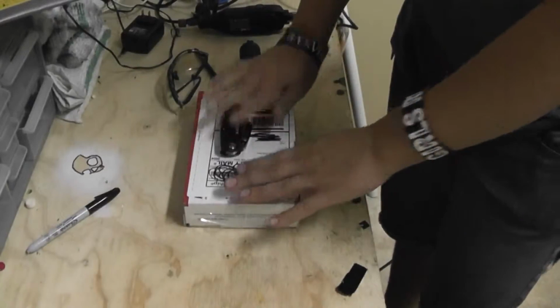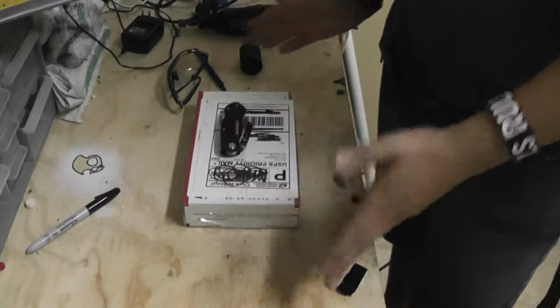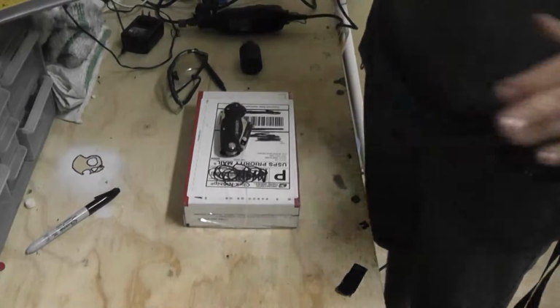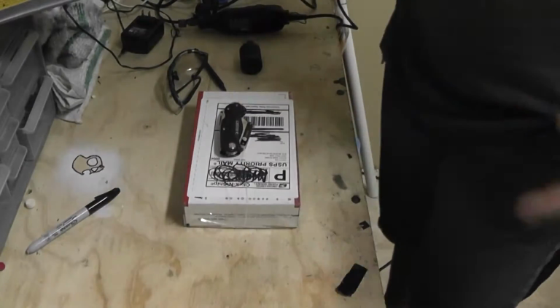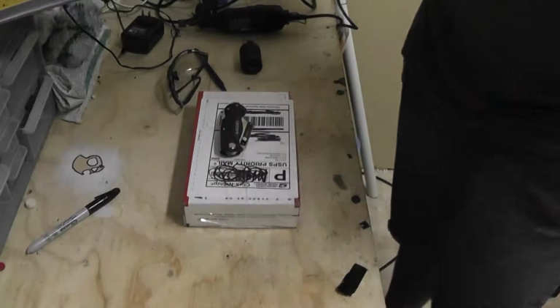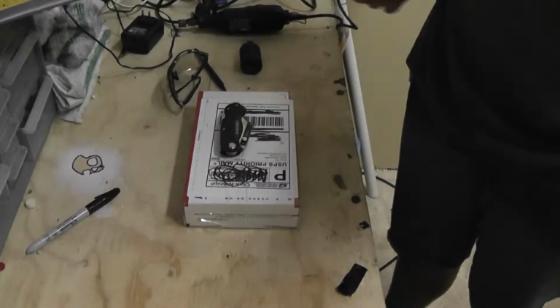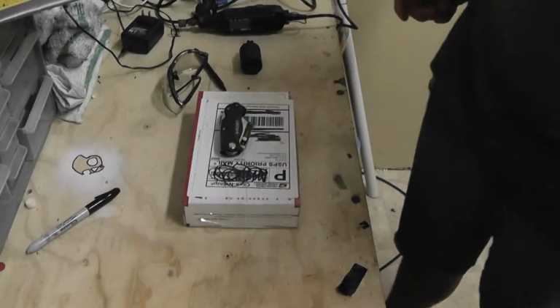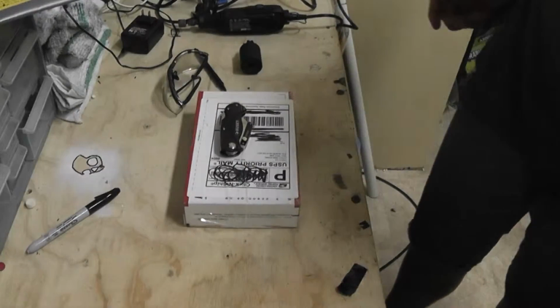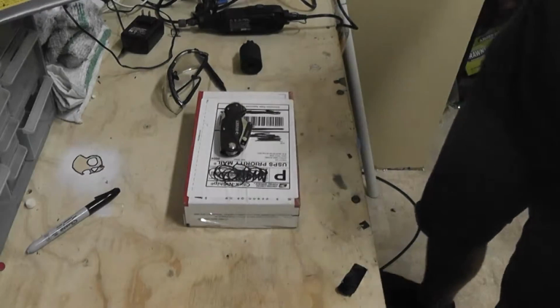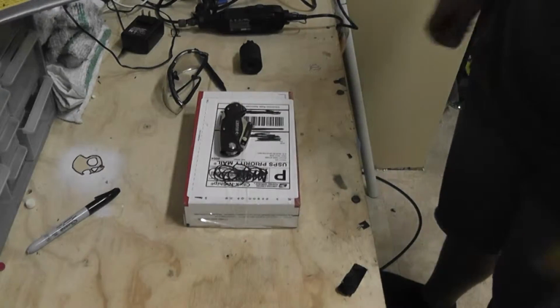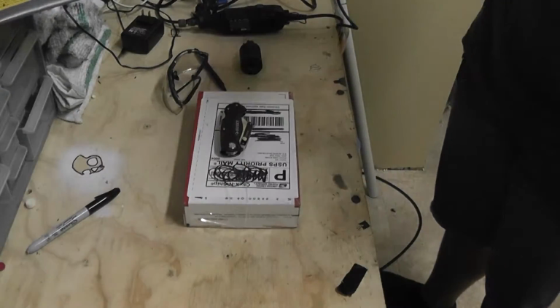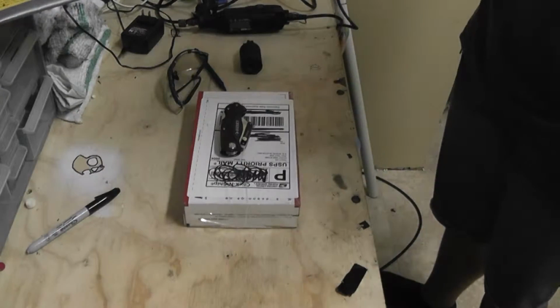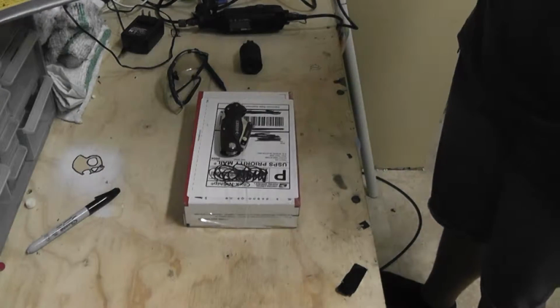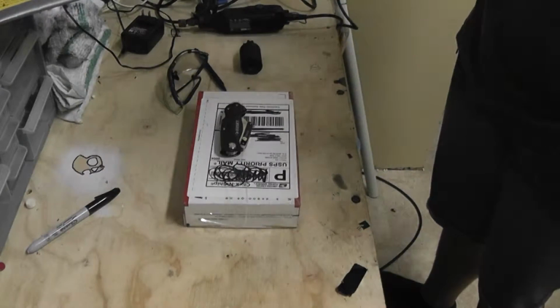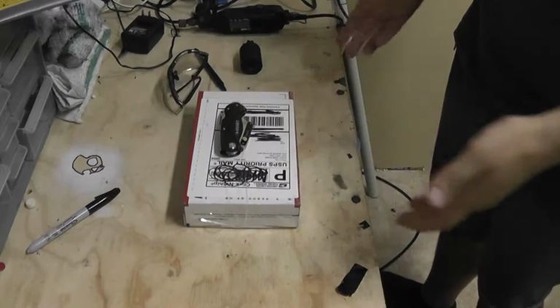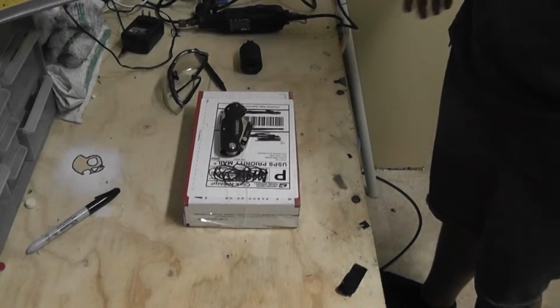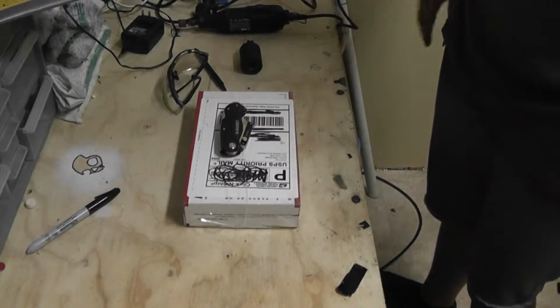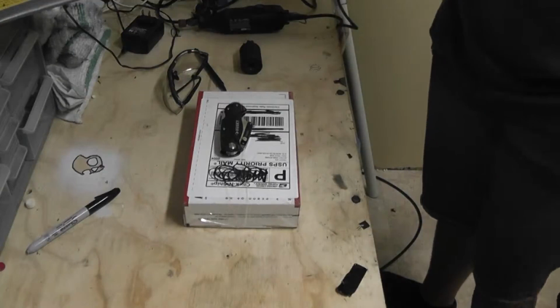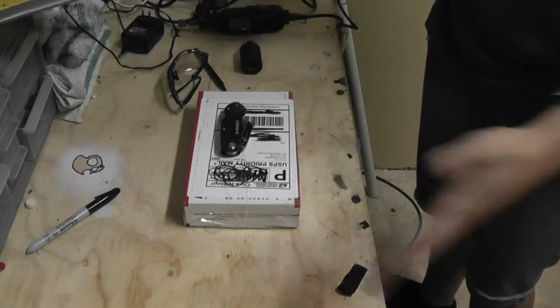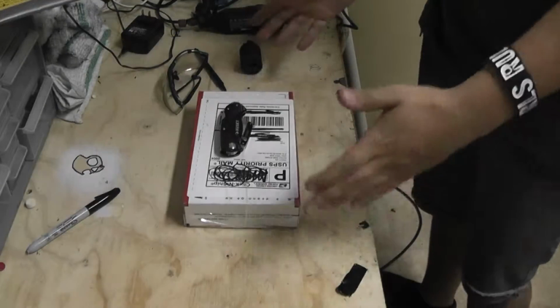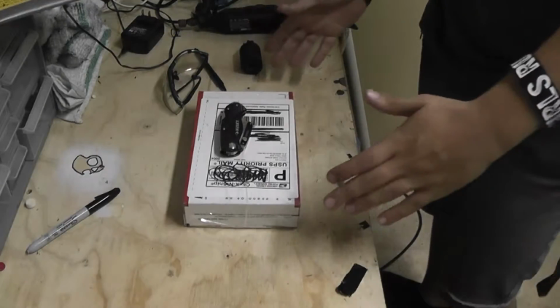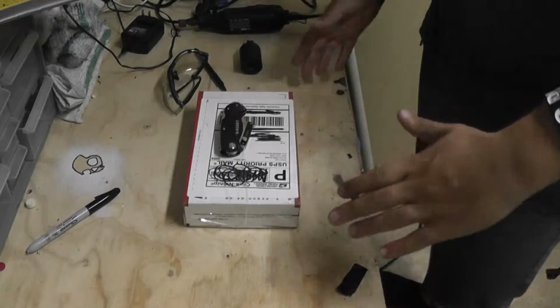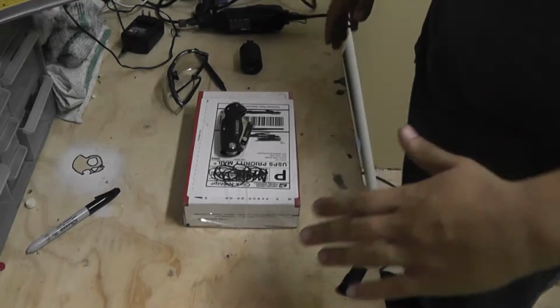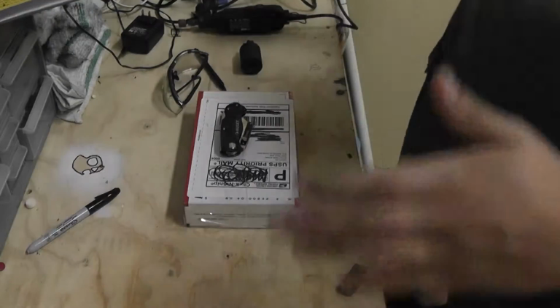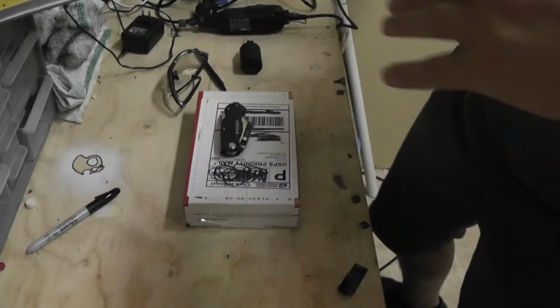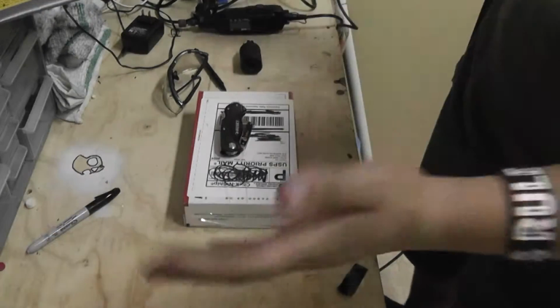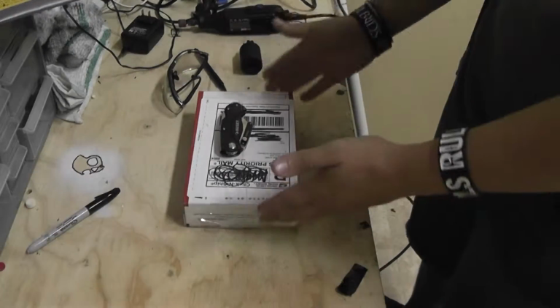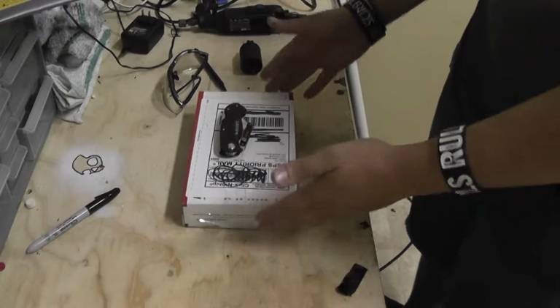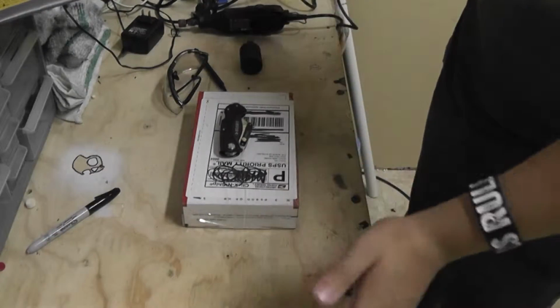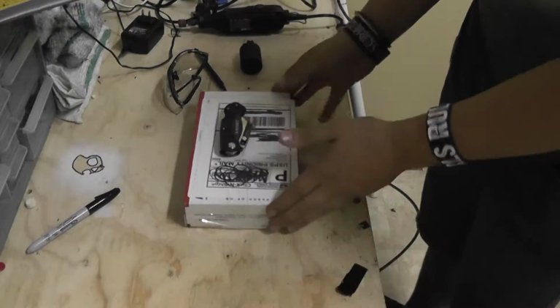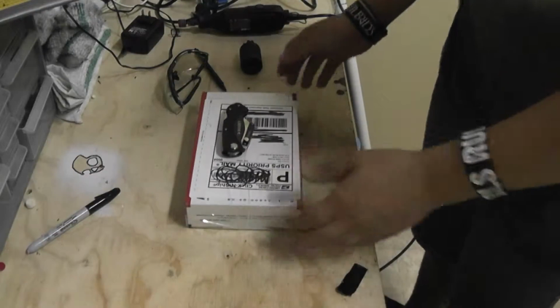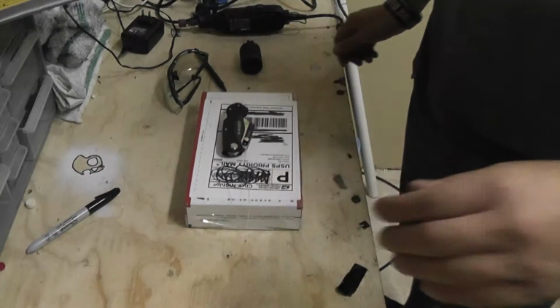Hey guys, it's me, Nightman from Spectre88. Today I have an unboxing from Echo One's Pouch Shop. Let's get right into this.